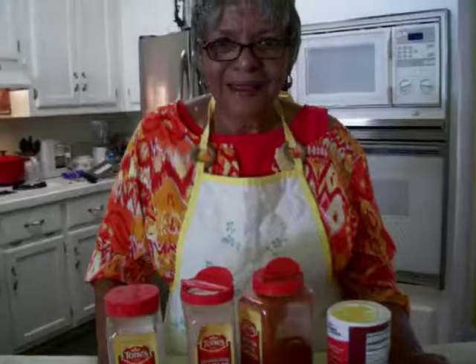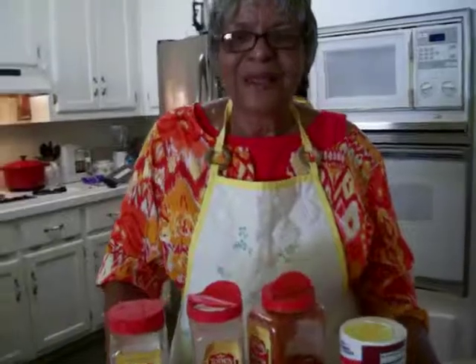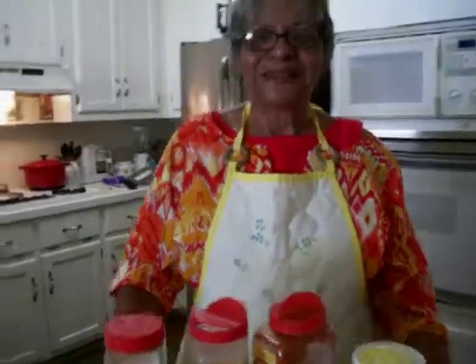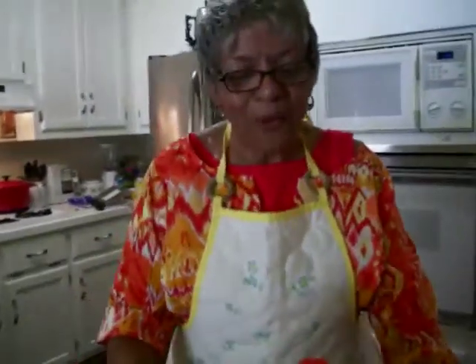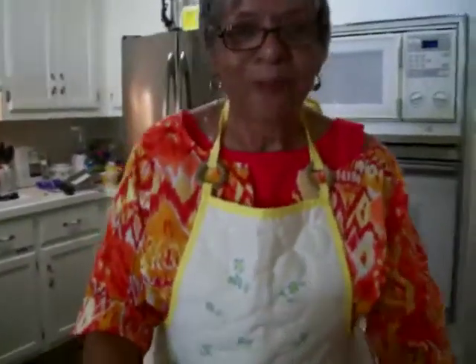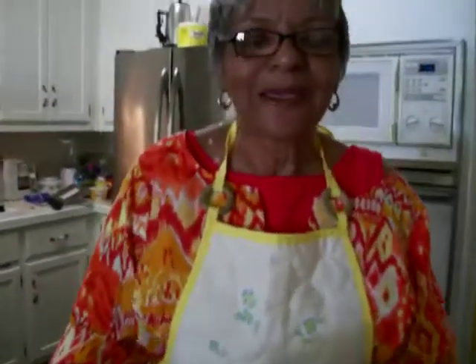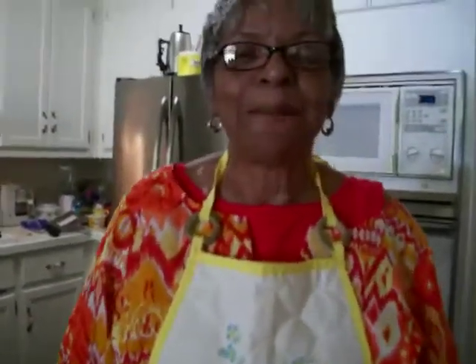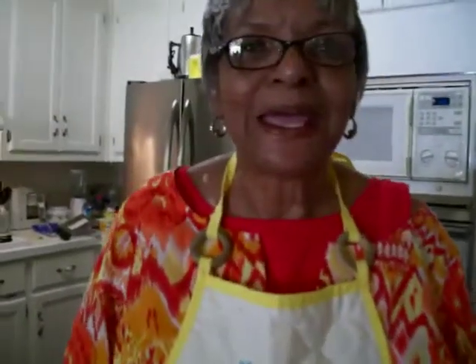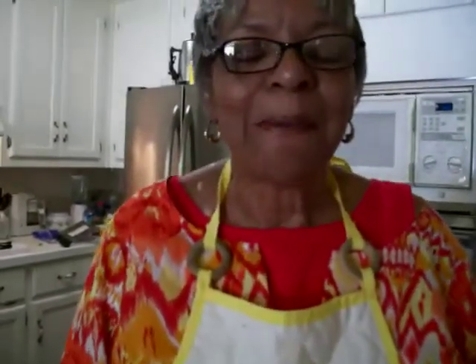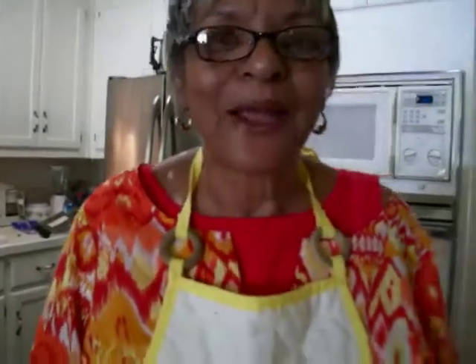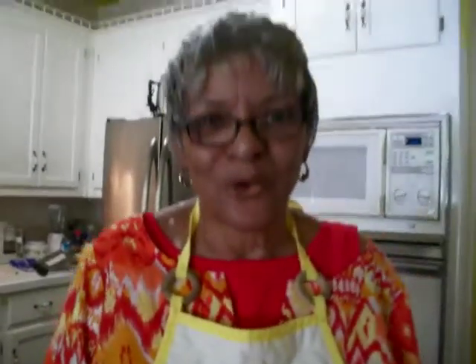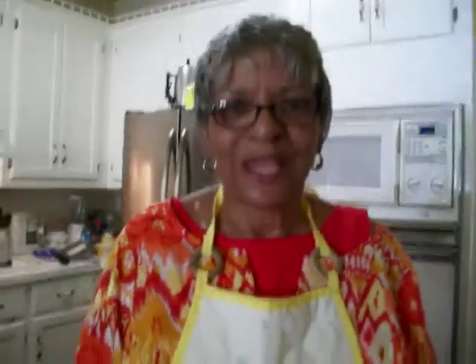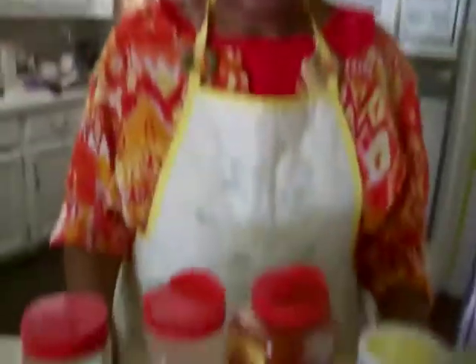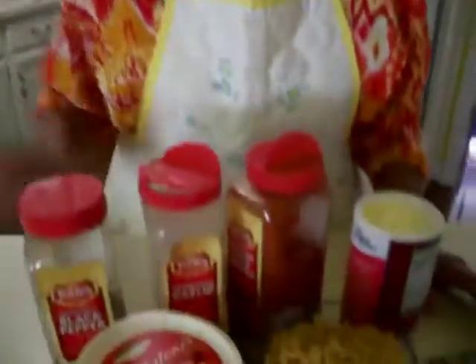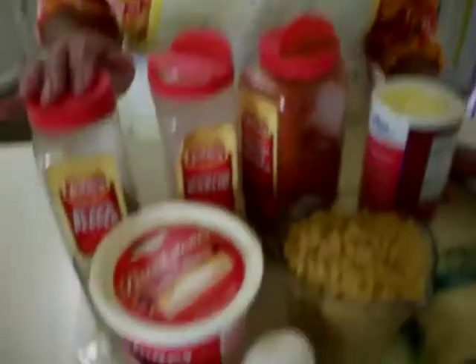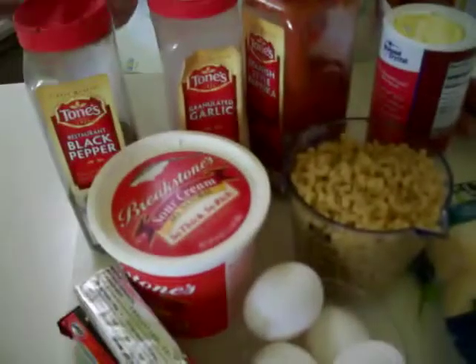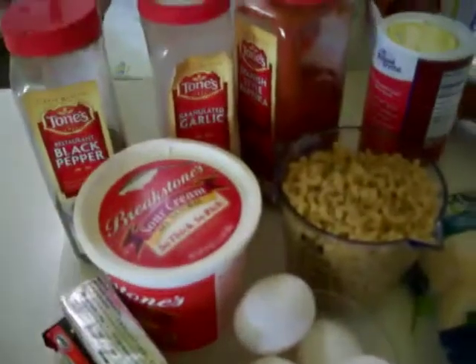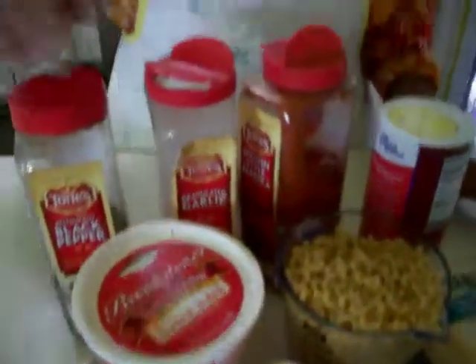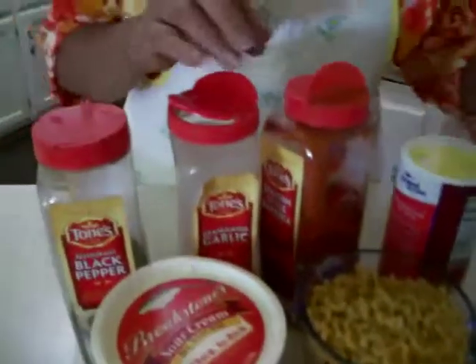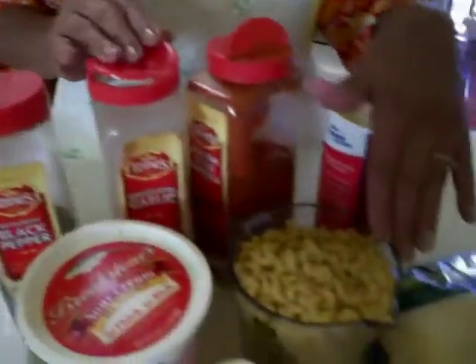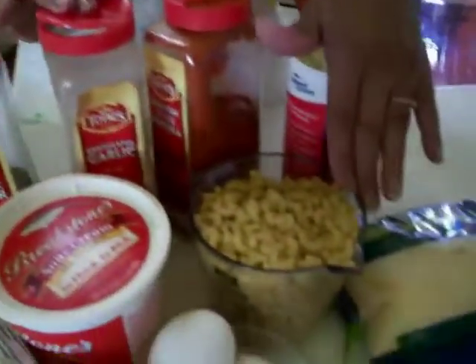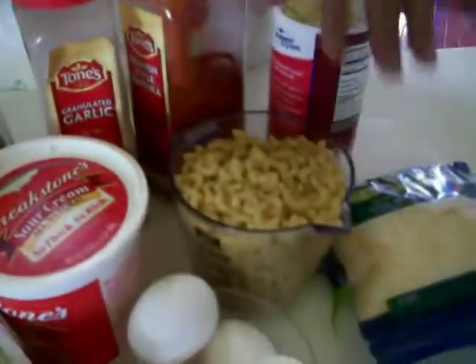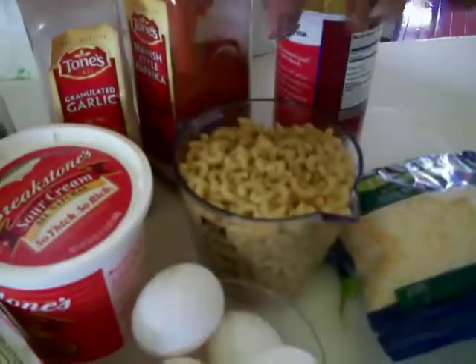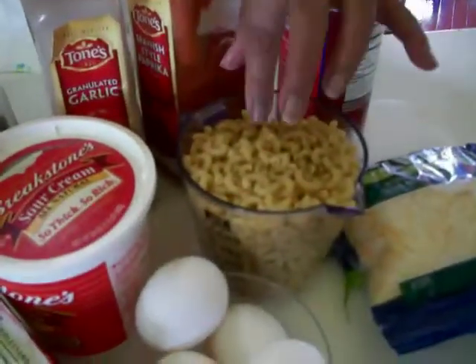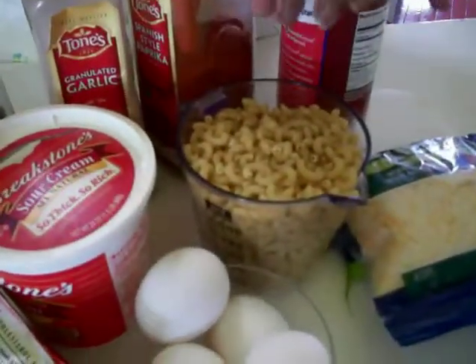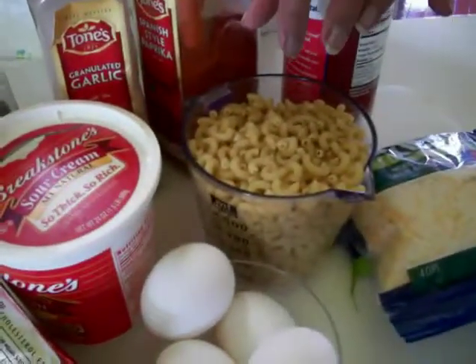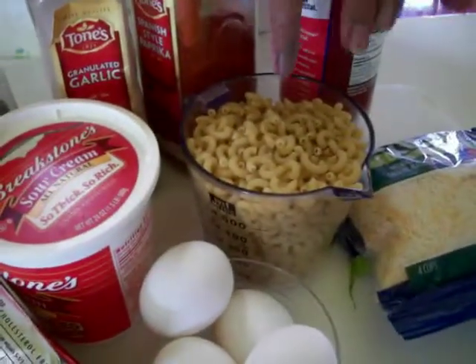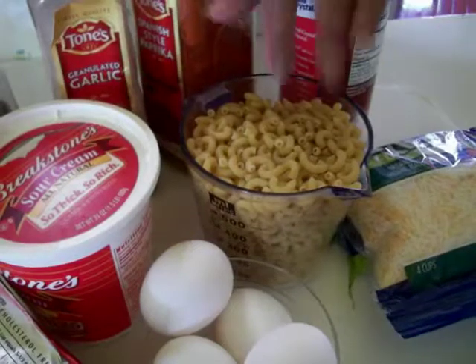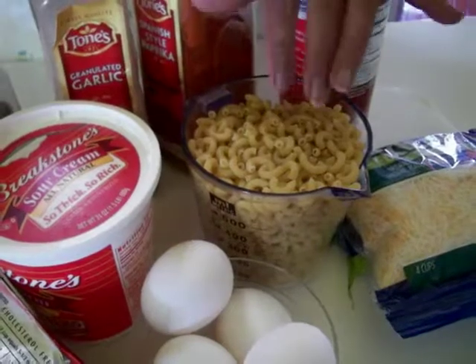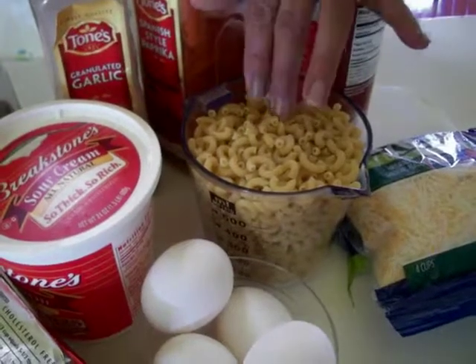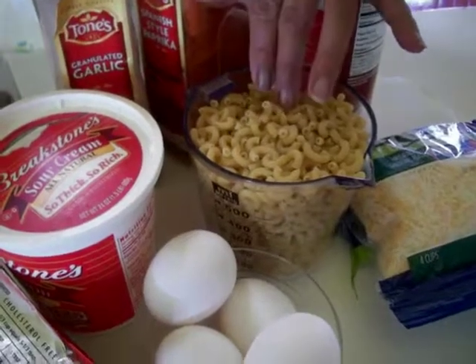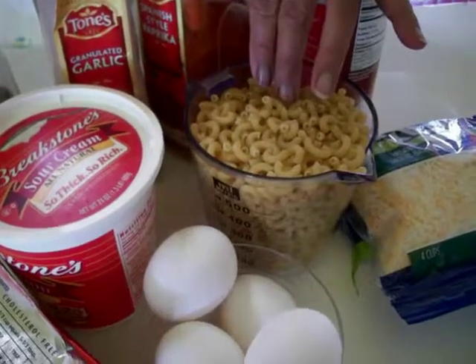Hello. Listen, now we're going to make baked macaroni. What I use is about two cups, or just a little bit more than two cups — two and a quarter cups of elbow macaroni.